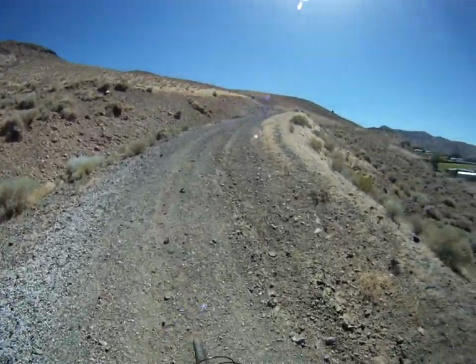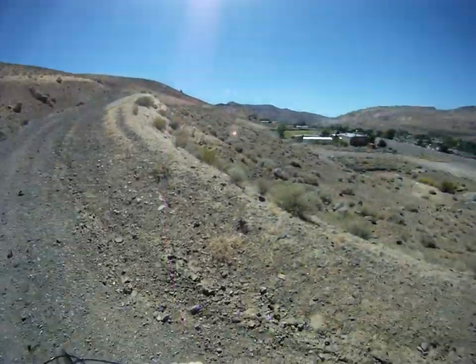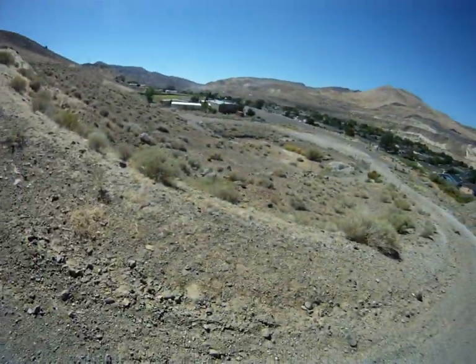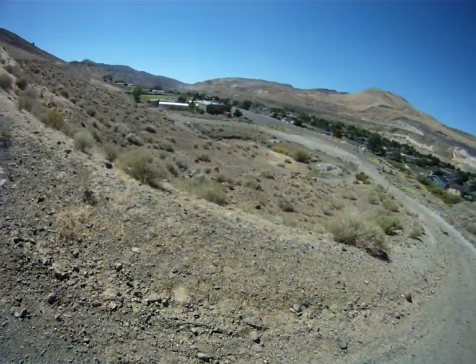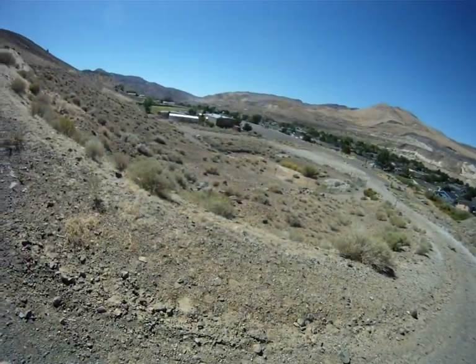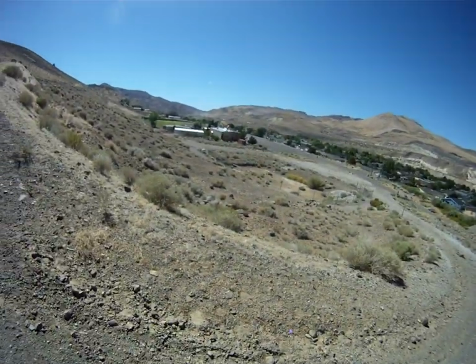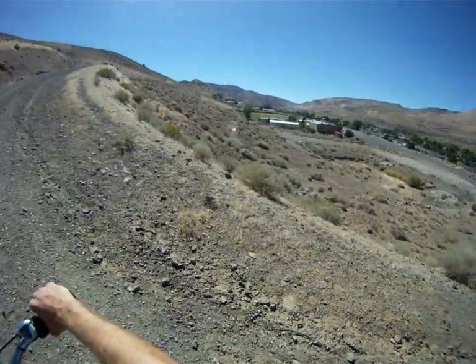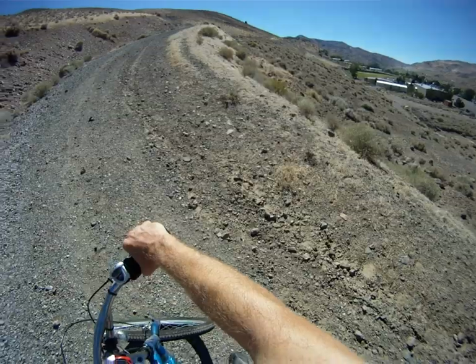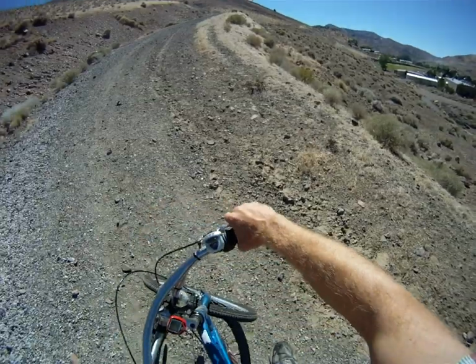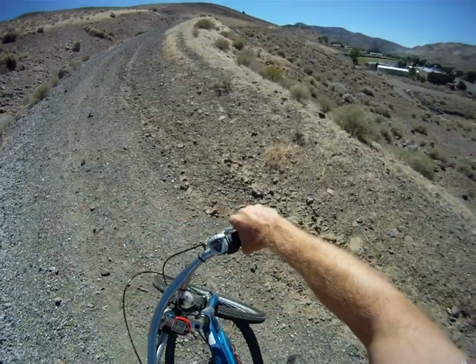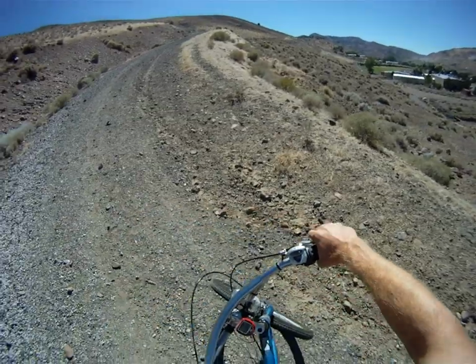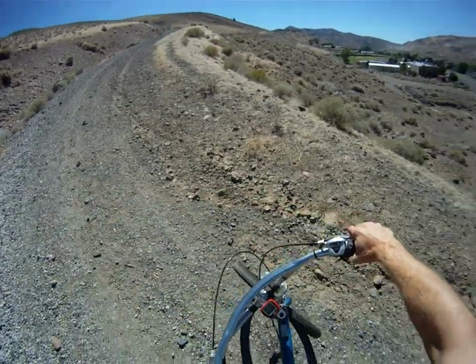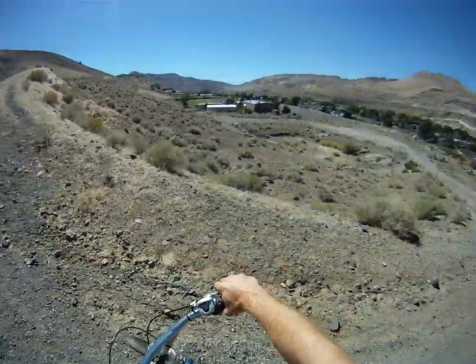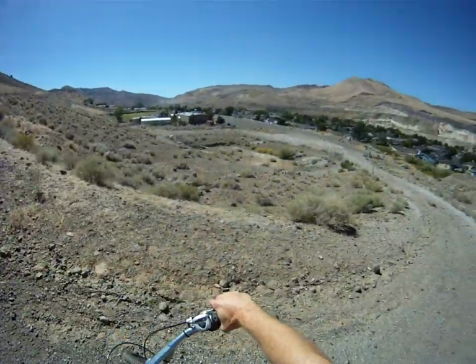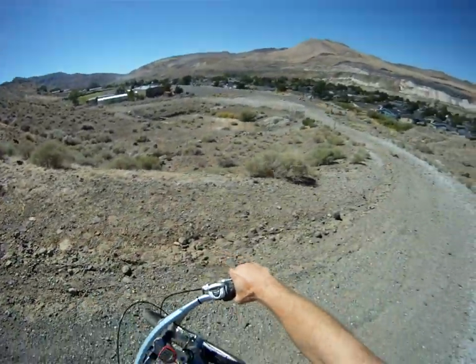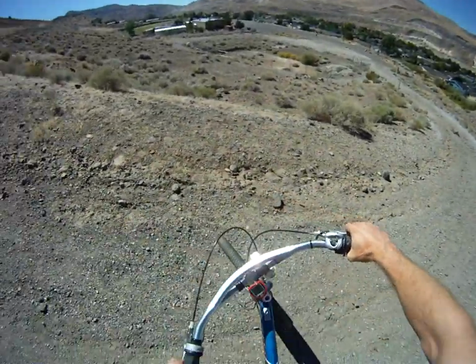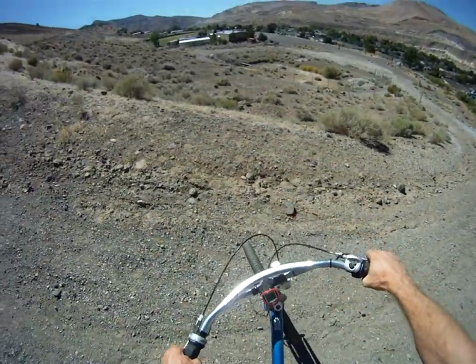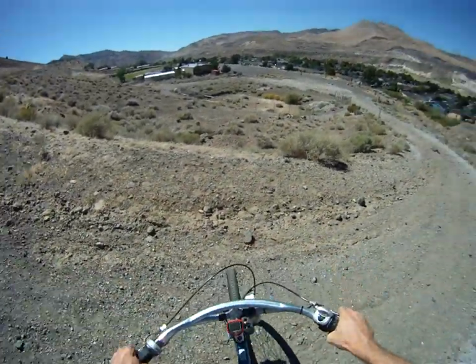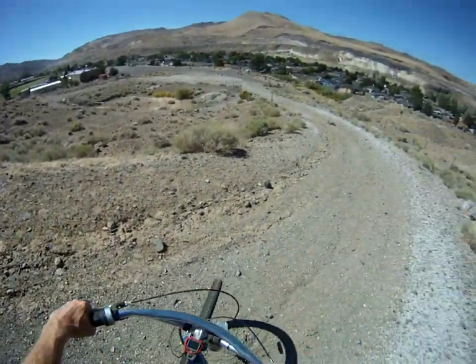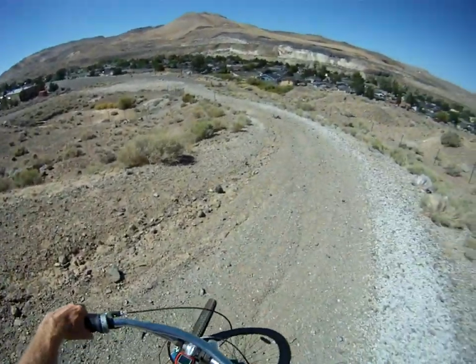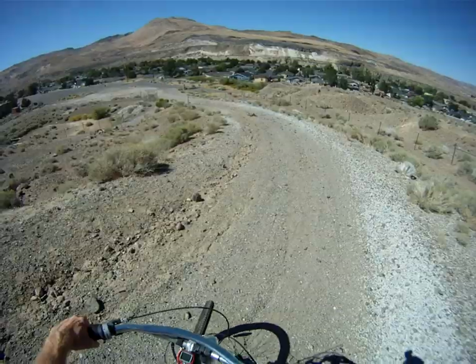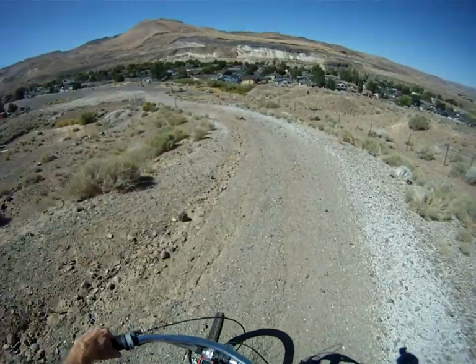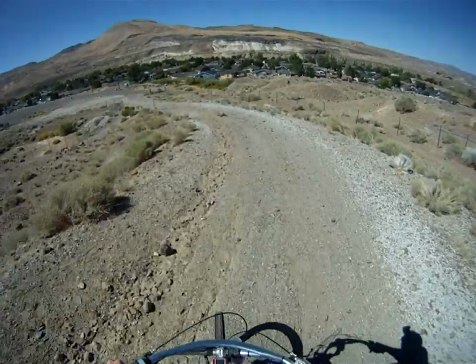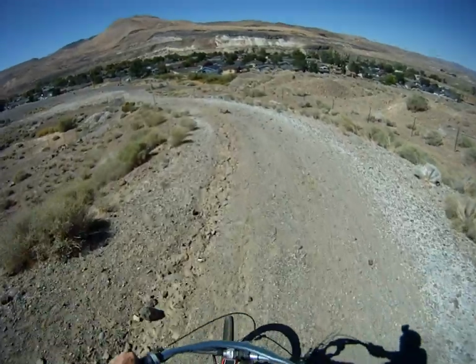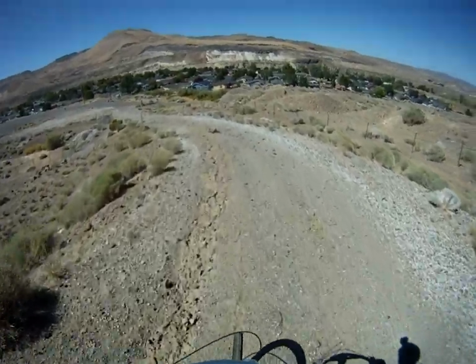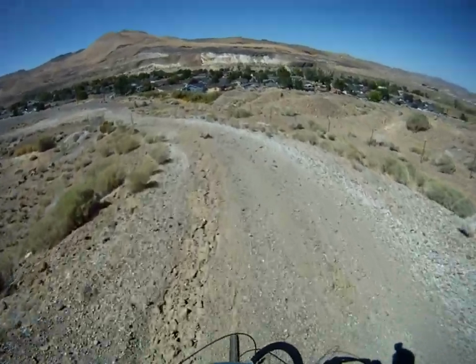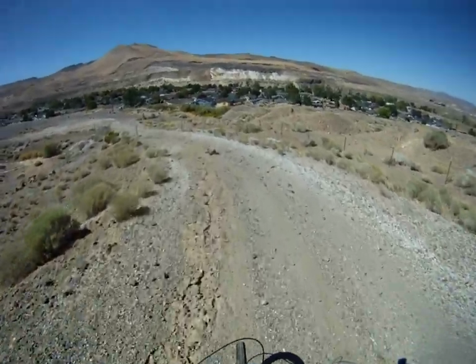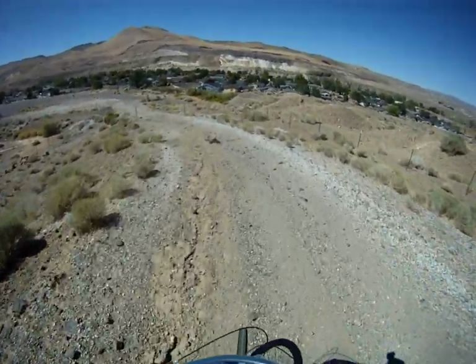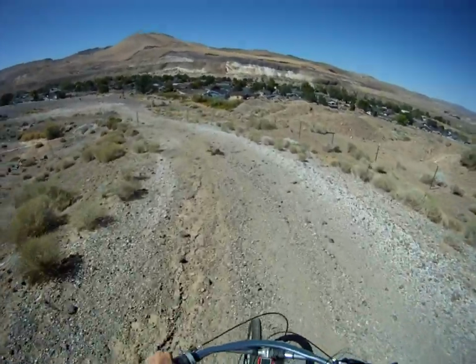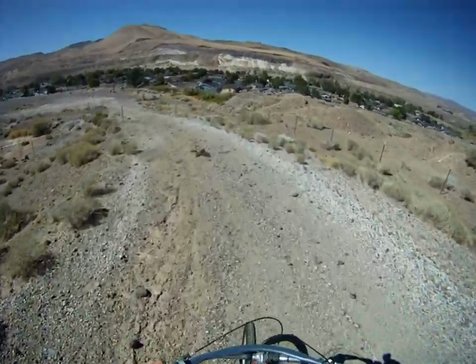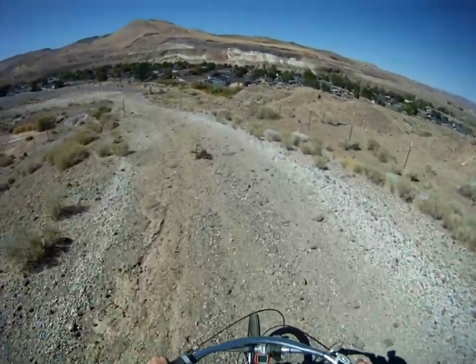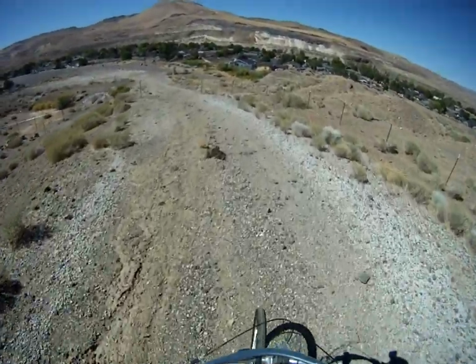It's not going to make it. I've tried this hill before and I pedaled, and it did just fine when it was pedaling. But it can't do it without pedaling.